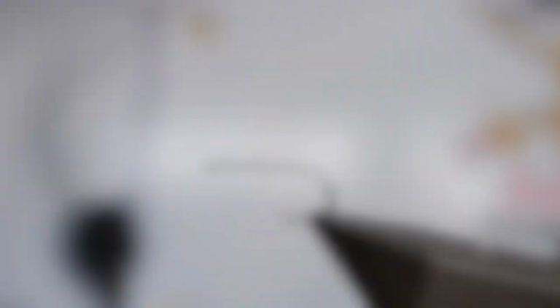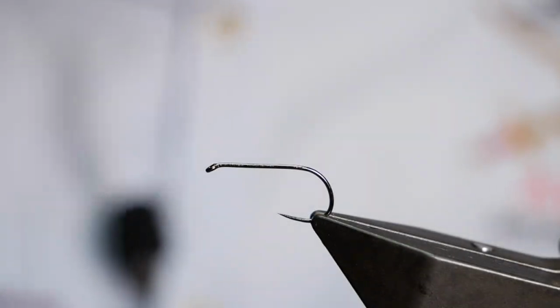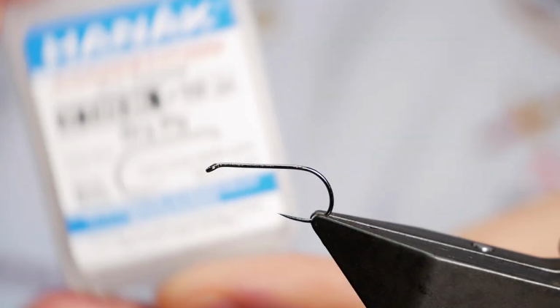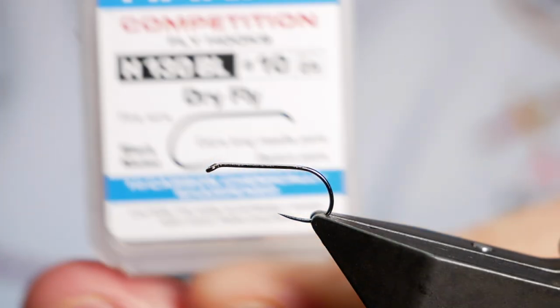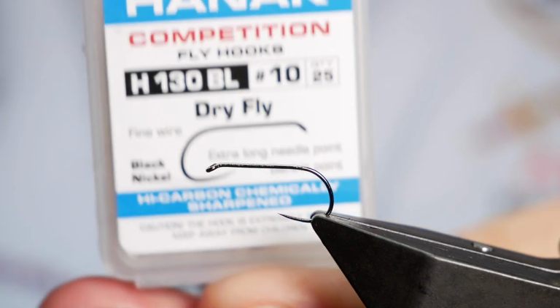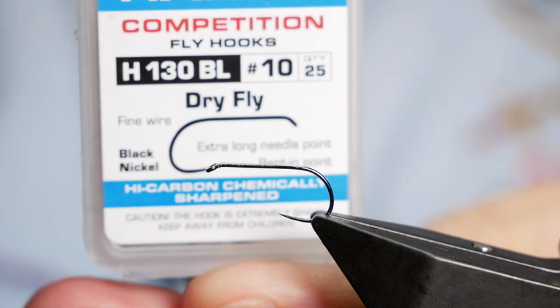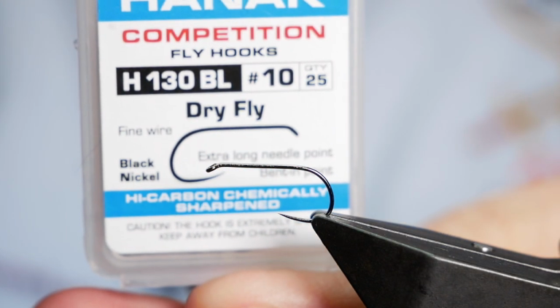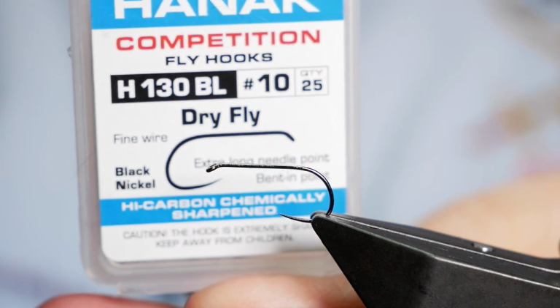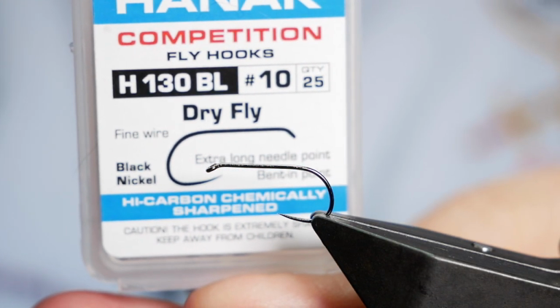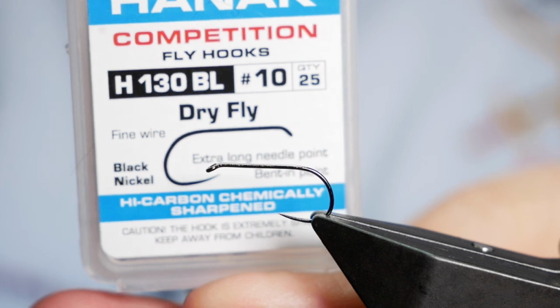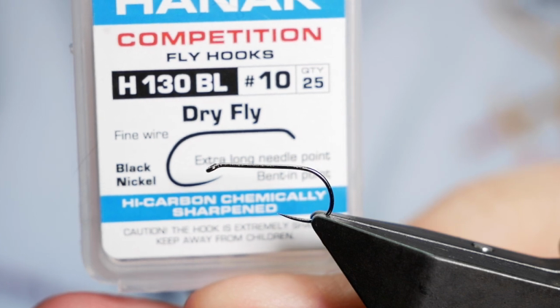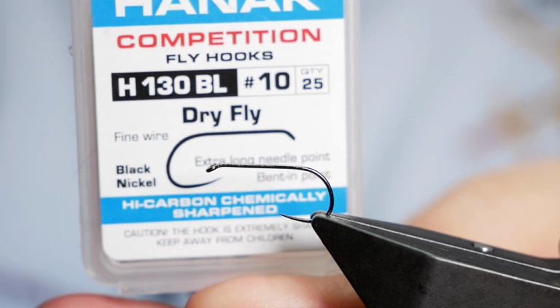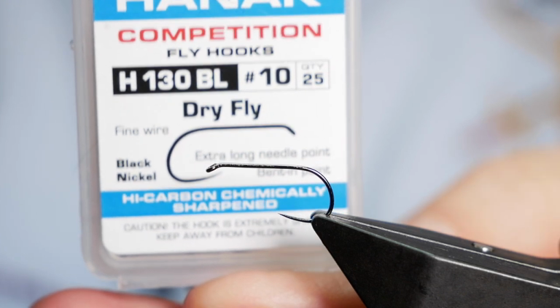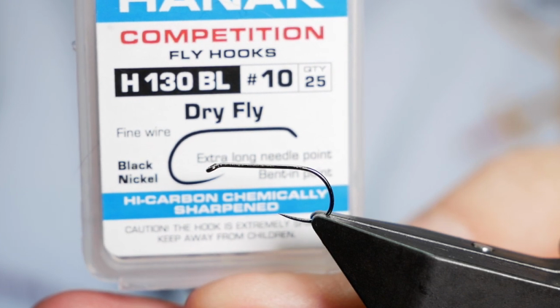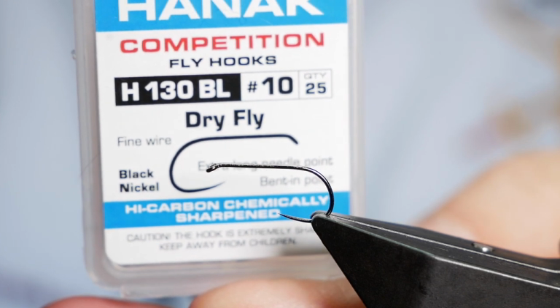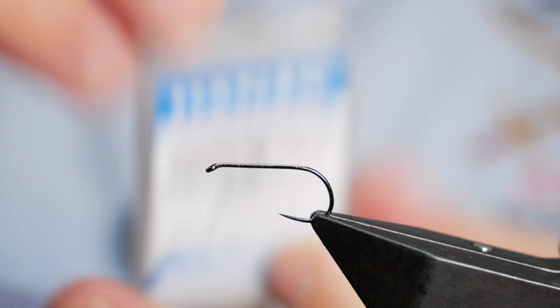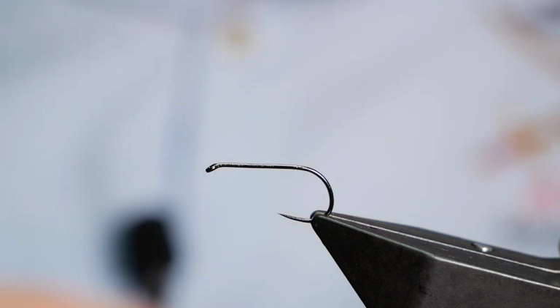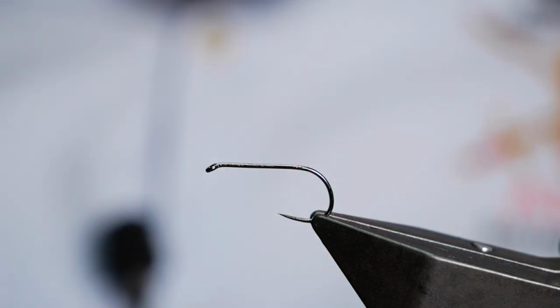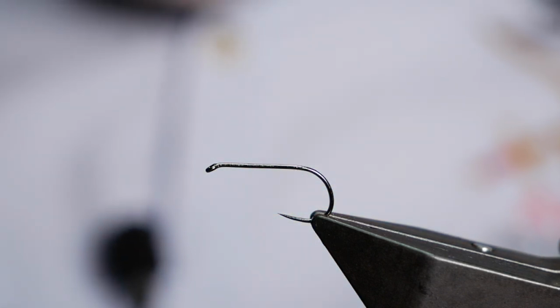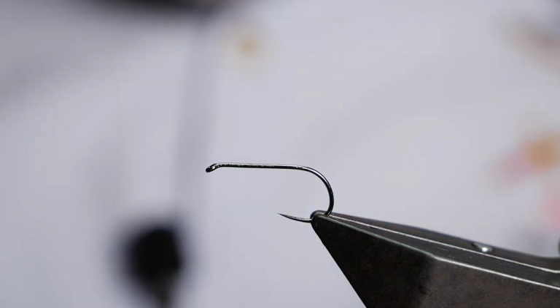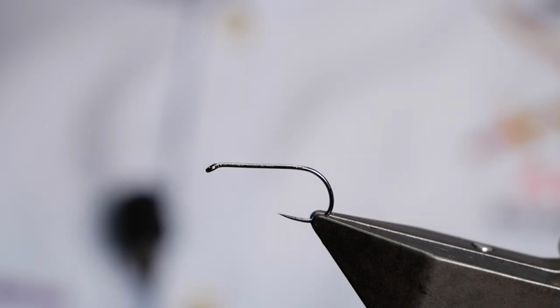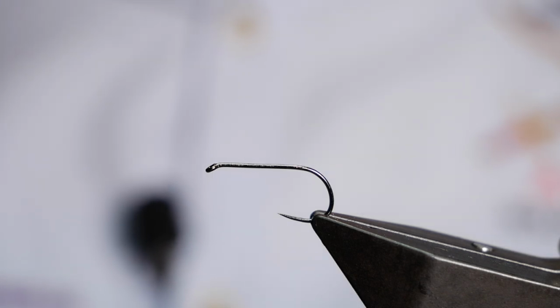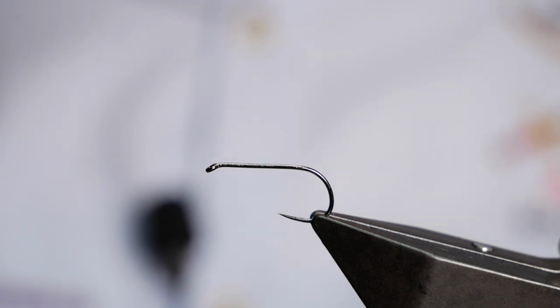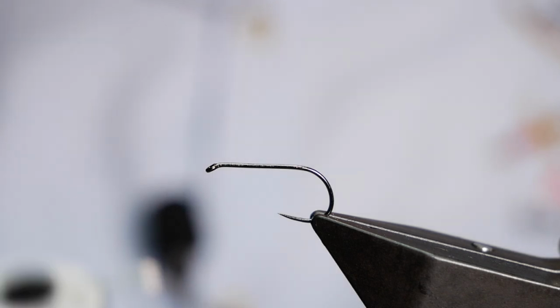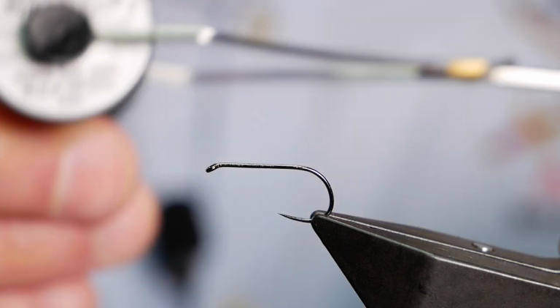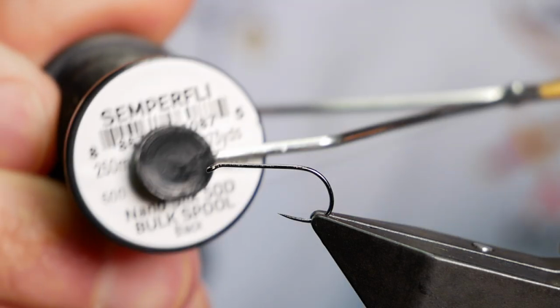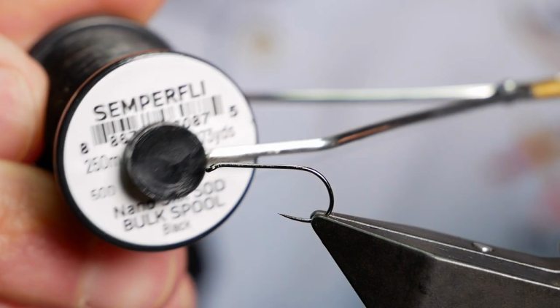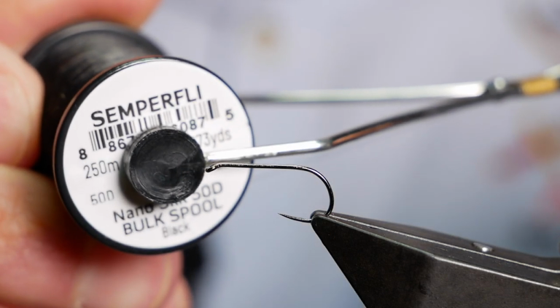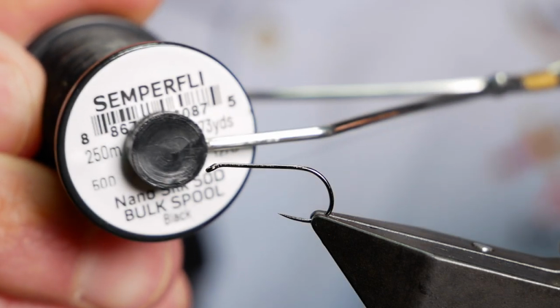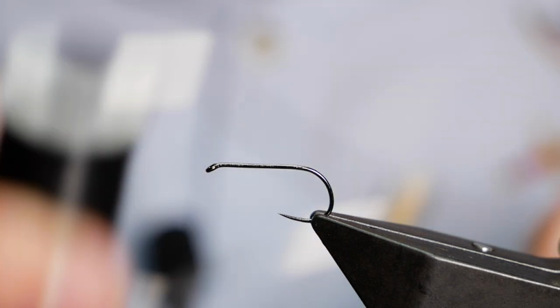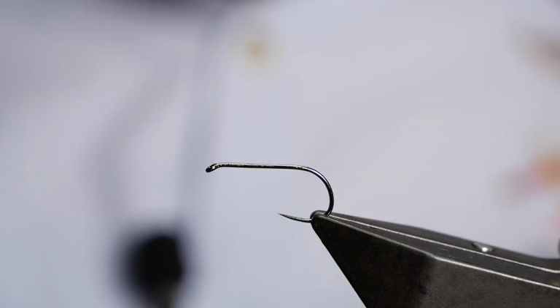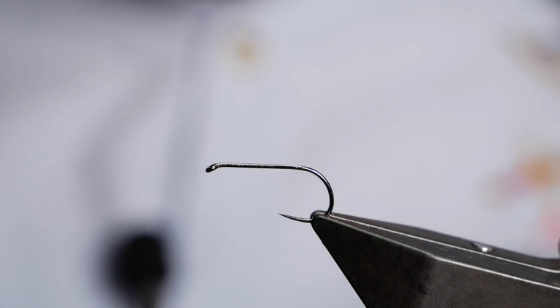The hook in the vise is a Hanak H130 barbless hook — fine wire, black nickel, size 10. The thread I'm going to be using today is from Semperfi; it's the nano silk at 12-0.